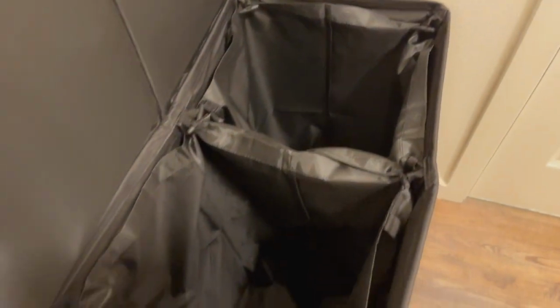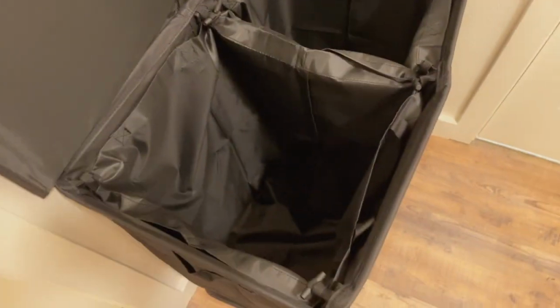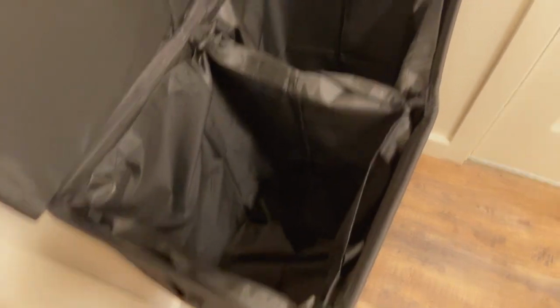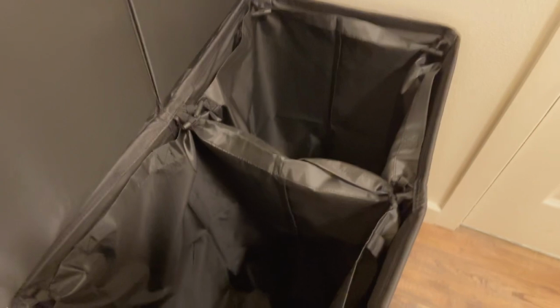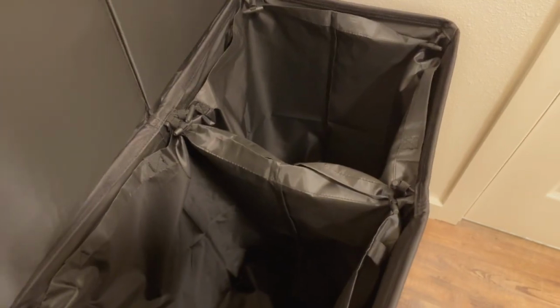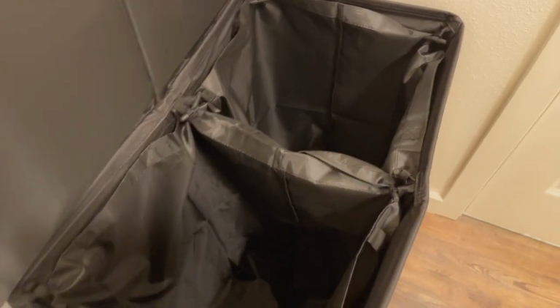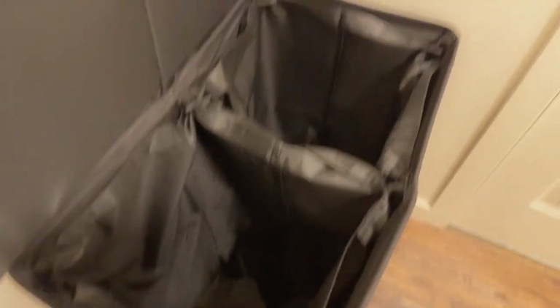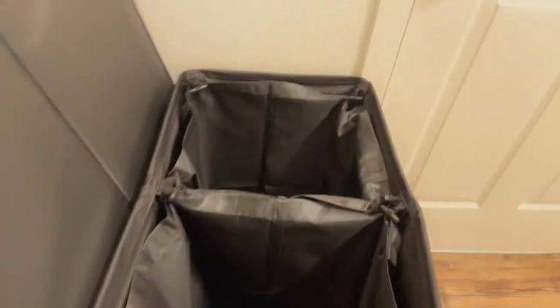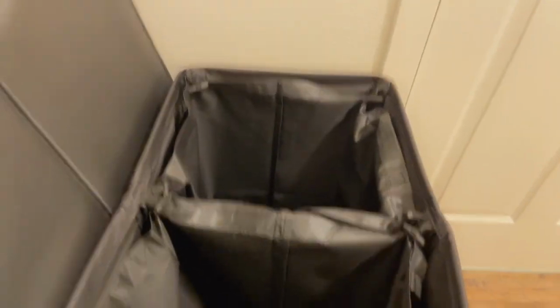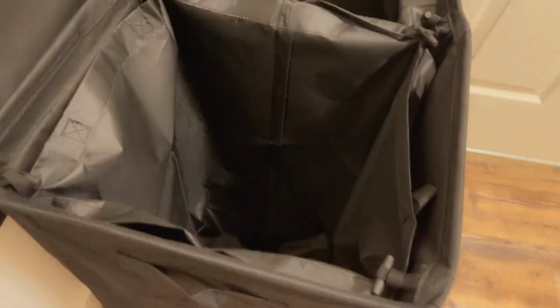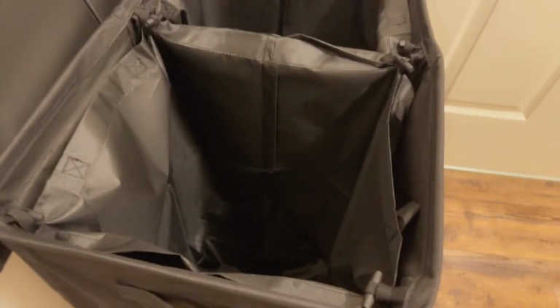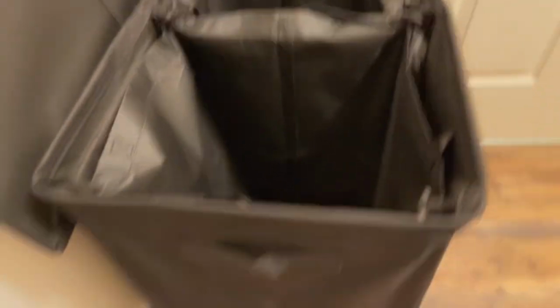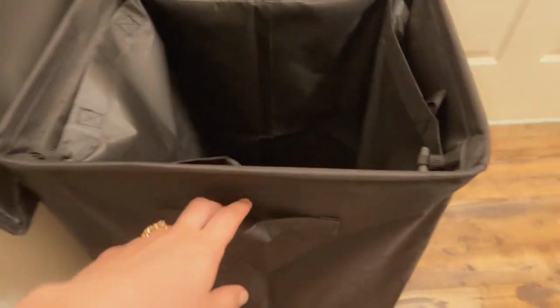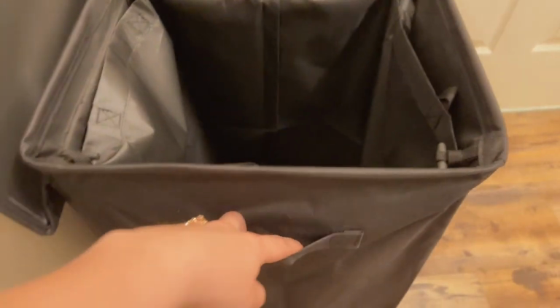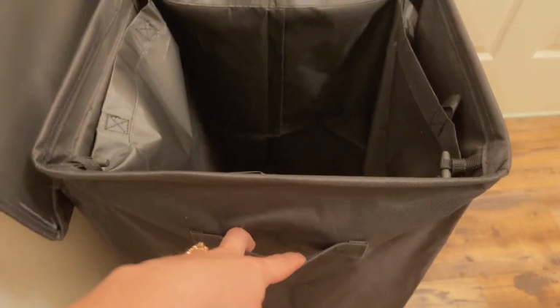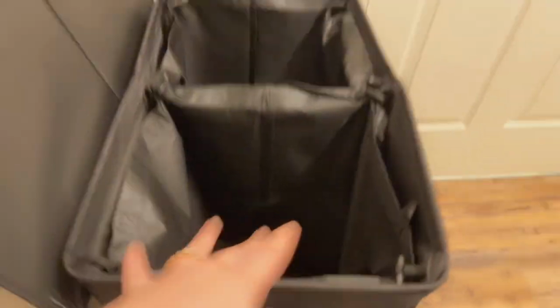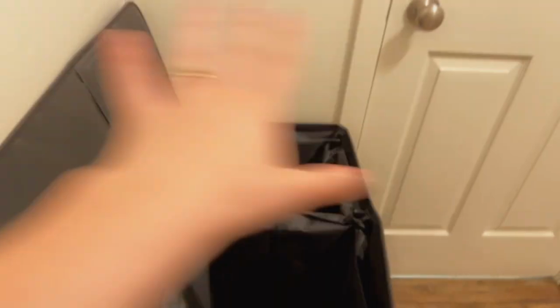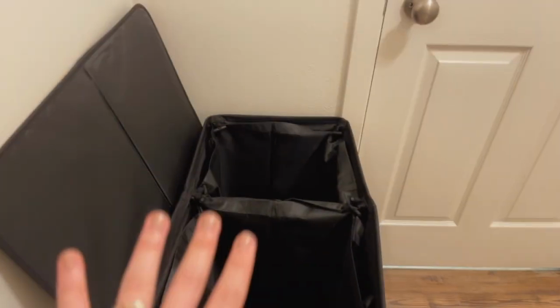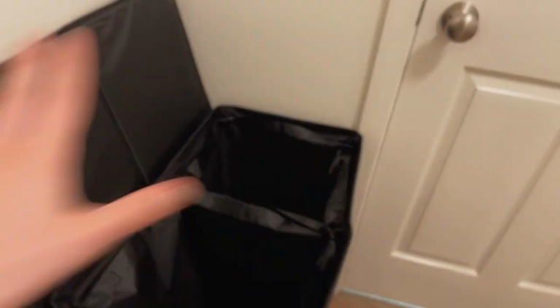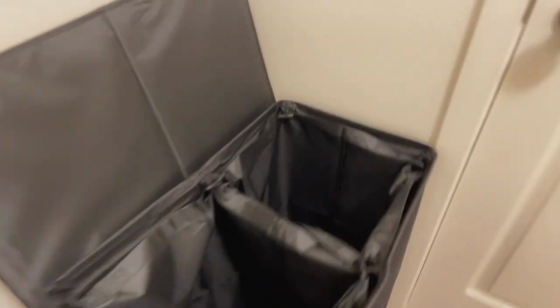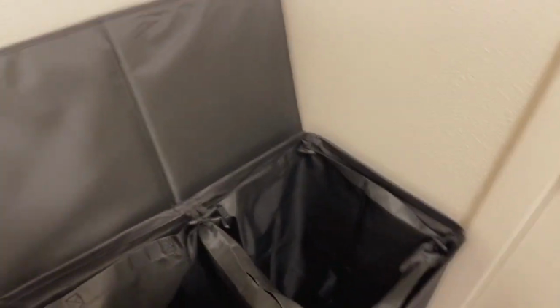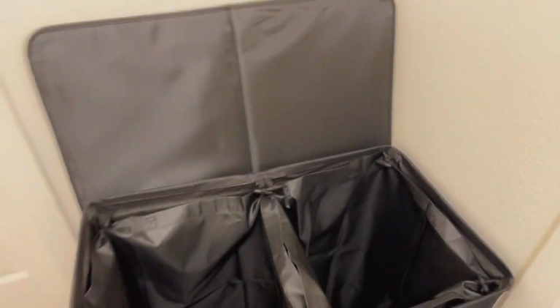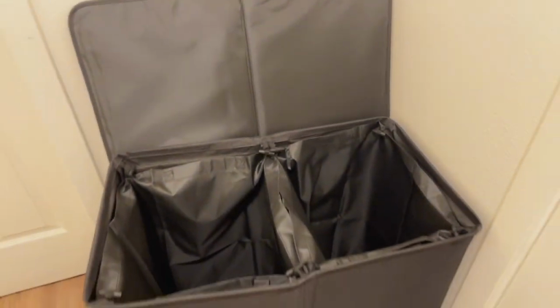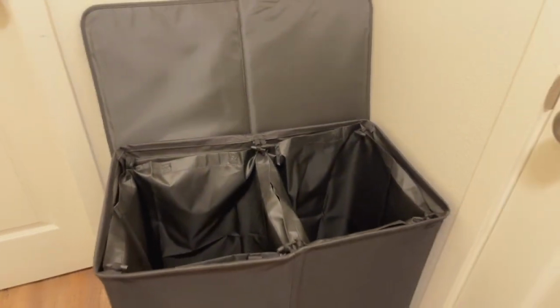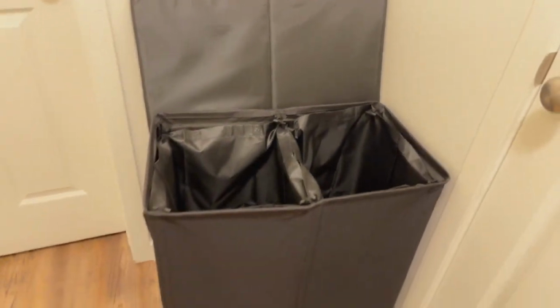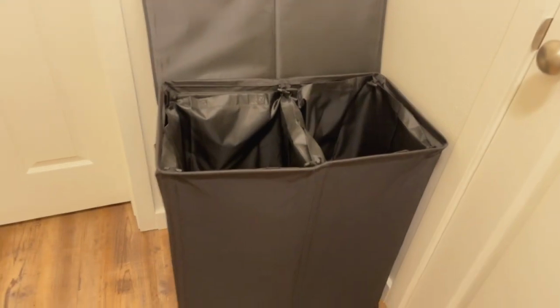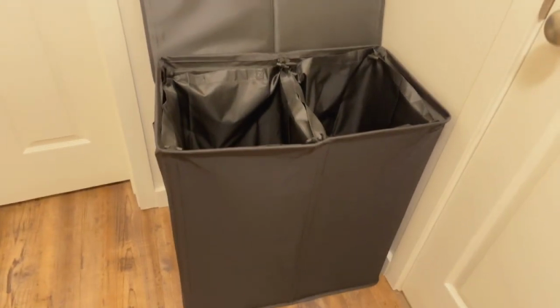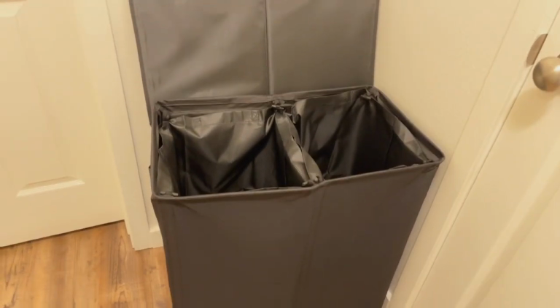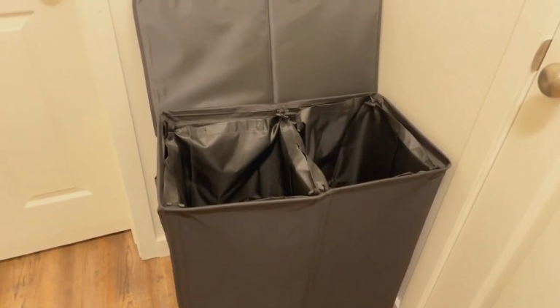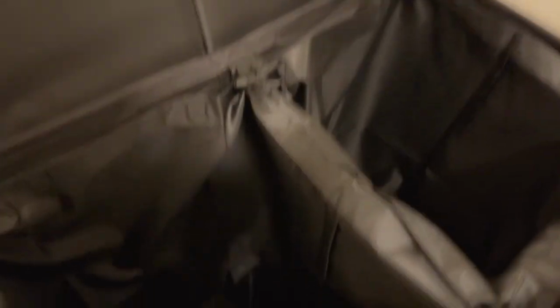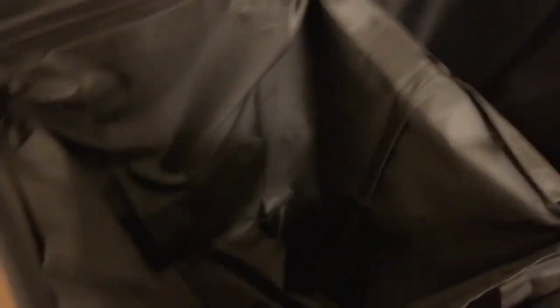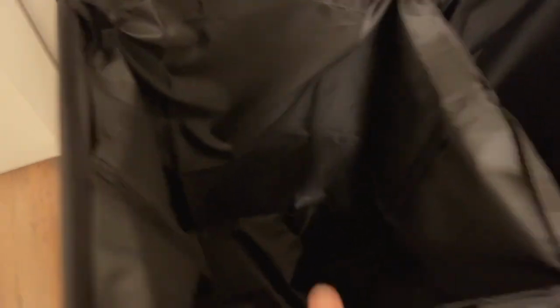When you open the lid it has two big bags inside, so two sections. Each bag has handles, and then there are also handles on the sides of the whole laundry basket, which I really like because if we ever need to carry it around, those handles are there.